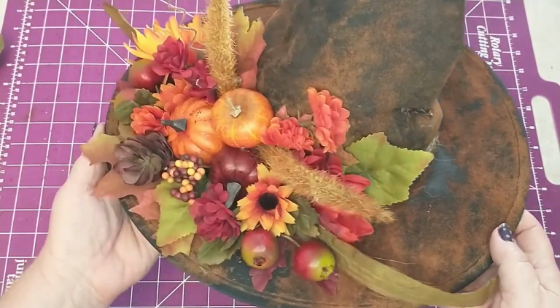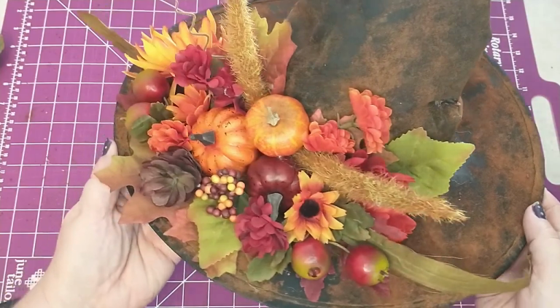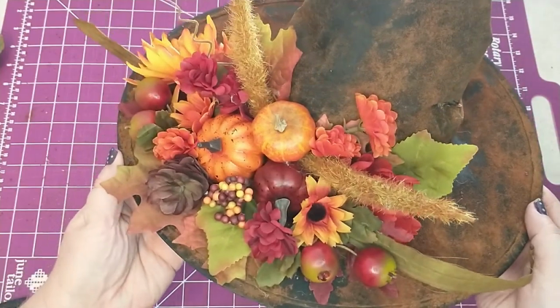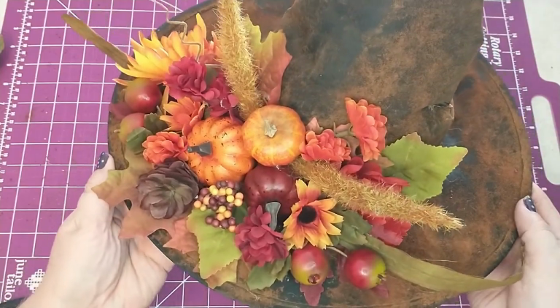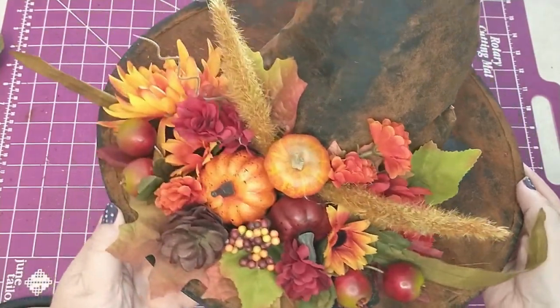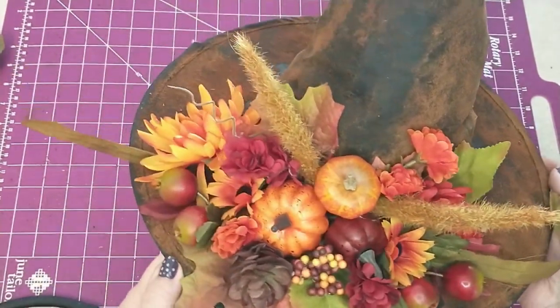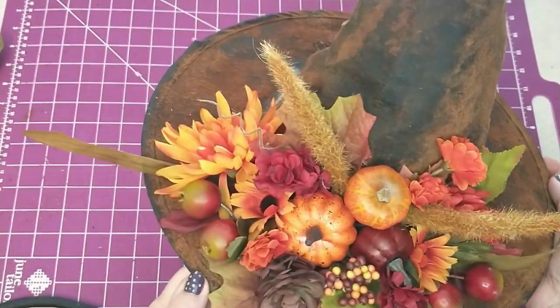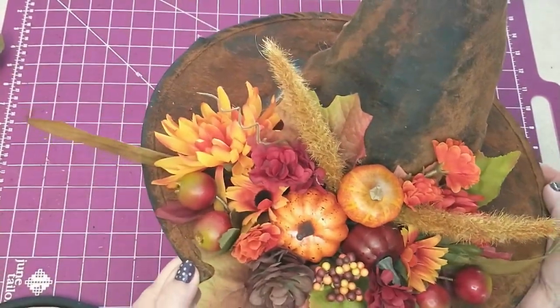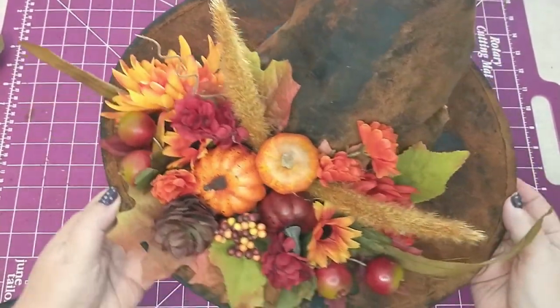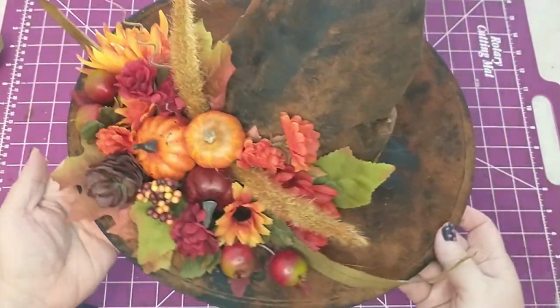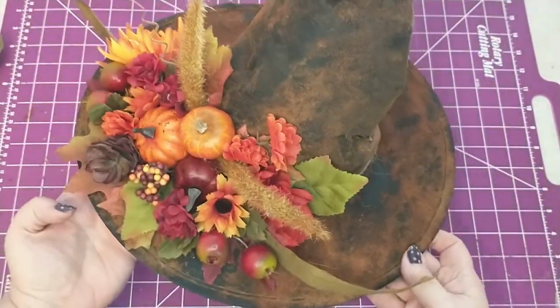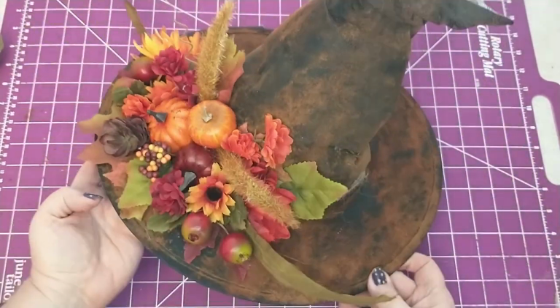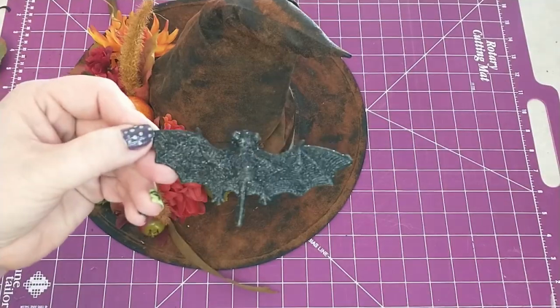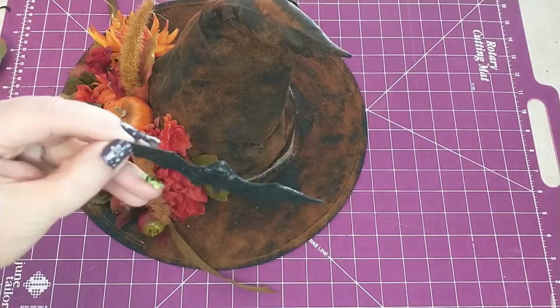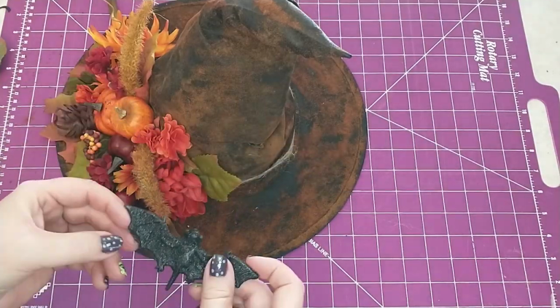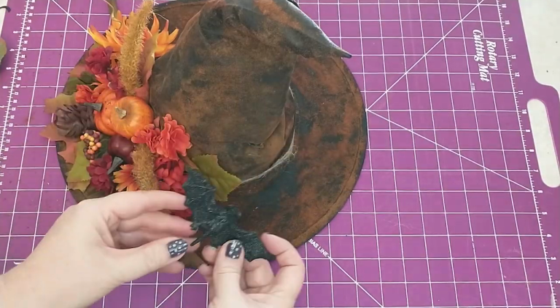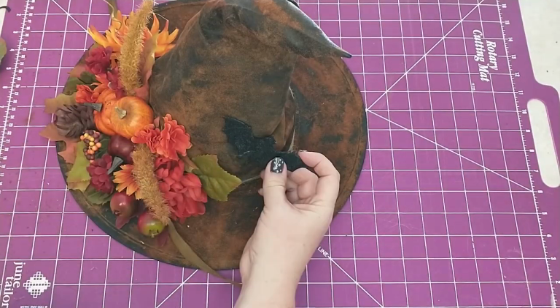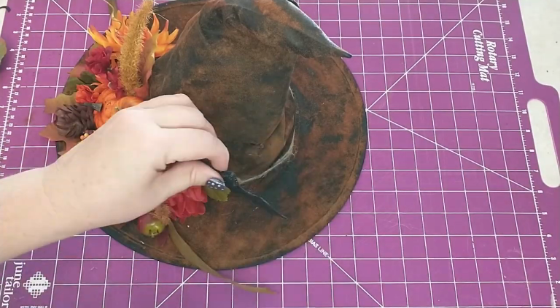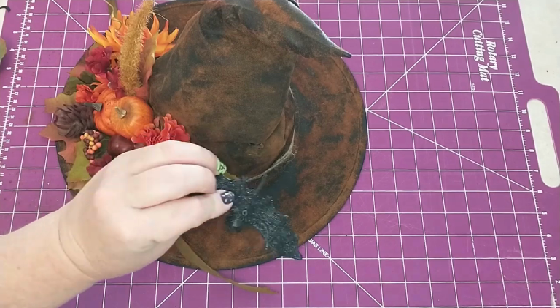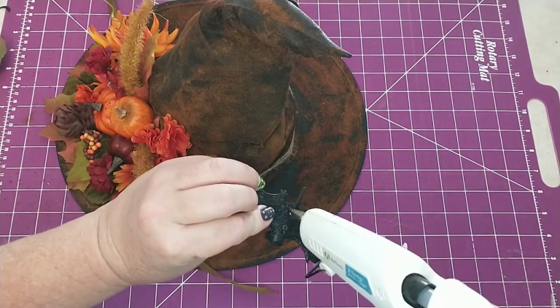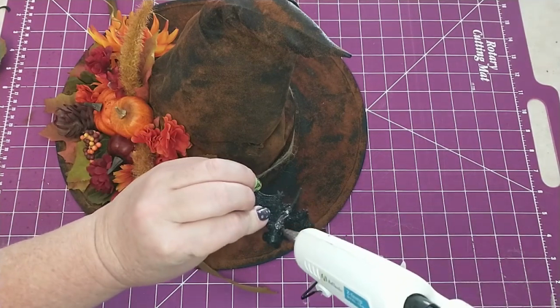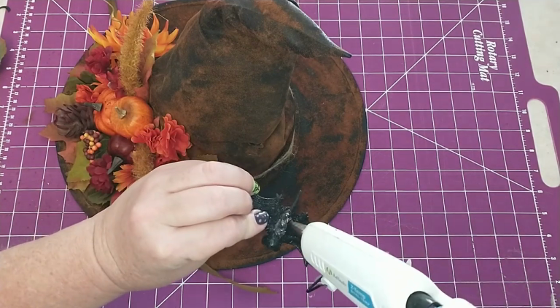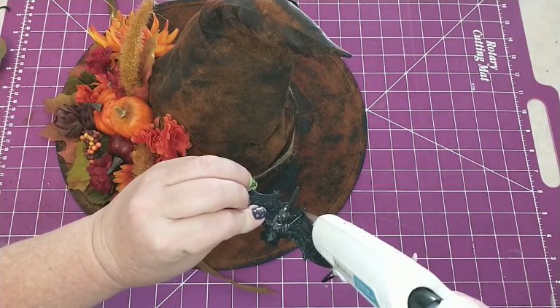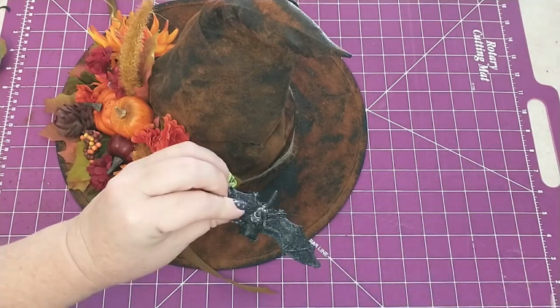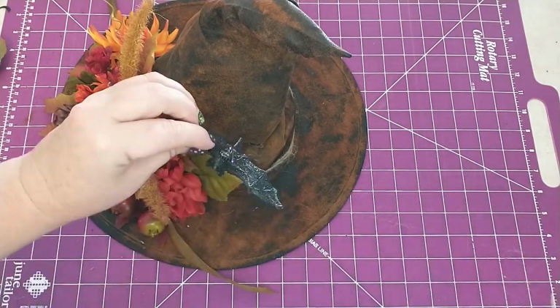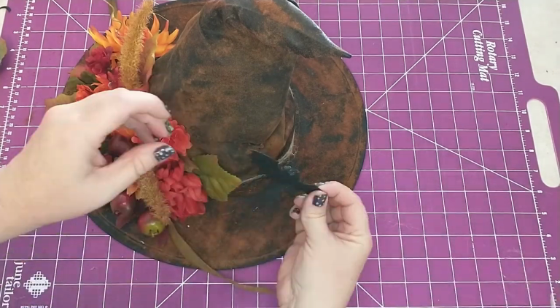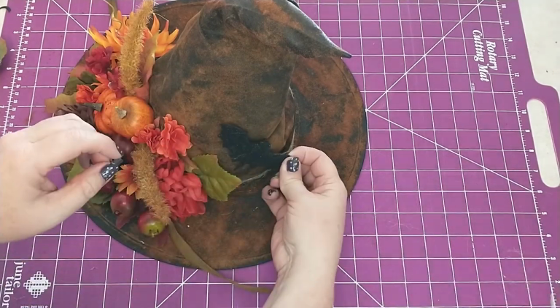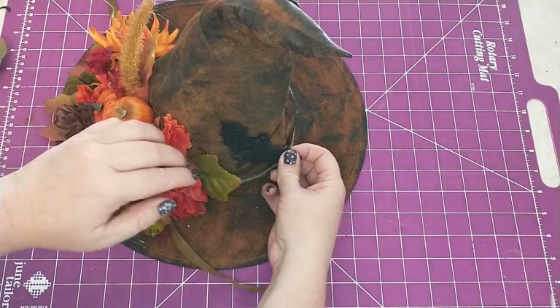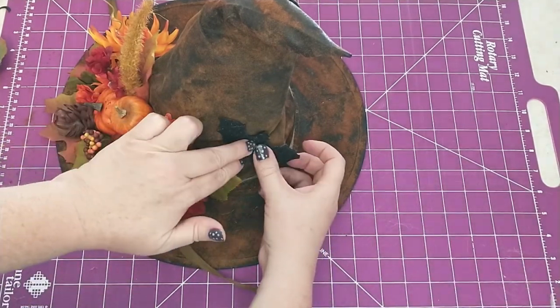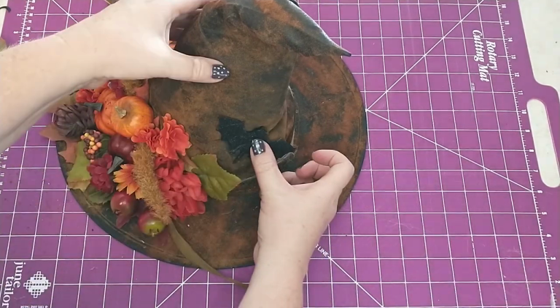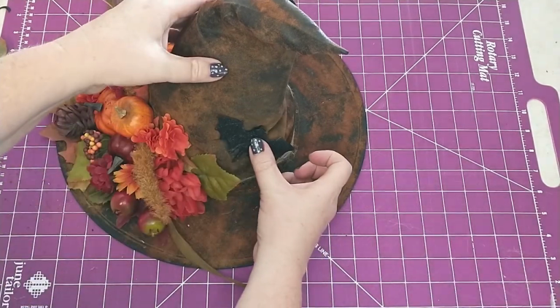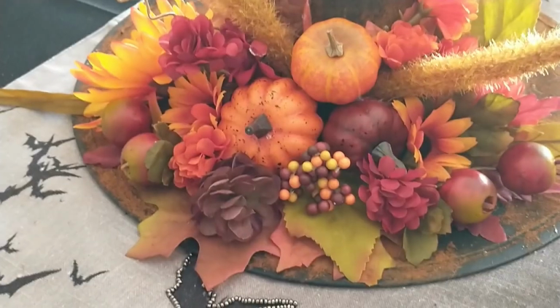And here's how it's looking so far. Lastly, I'm going to add a bat I got from Dollar Tree. It came in a set of four with clips on the back — I just removed the clip.